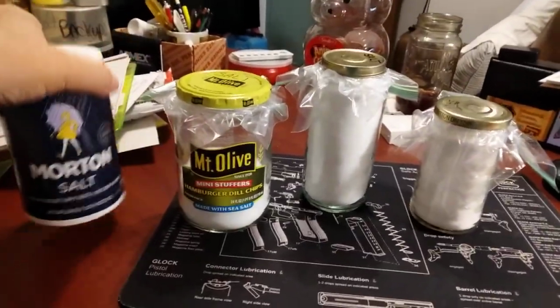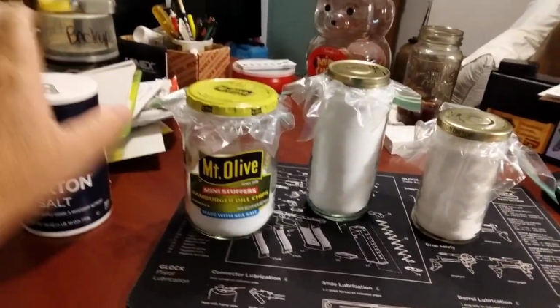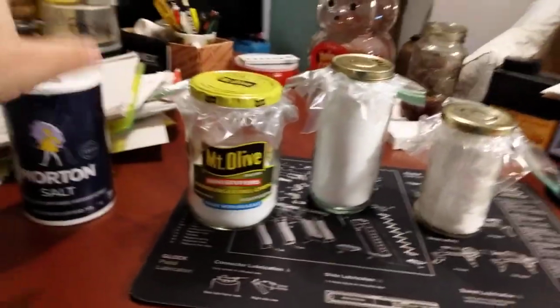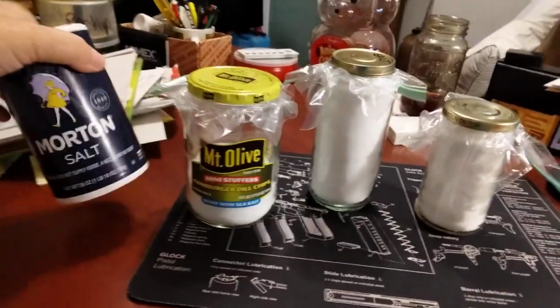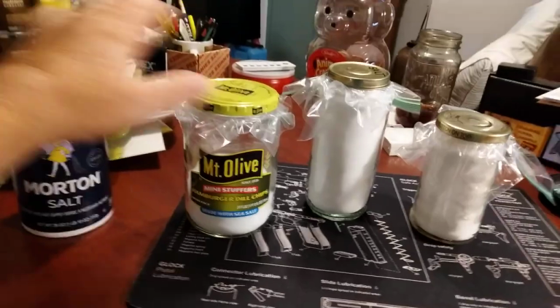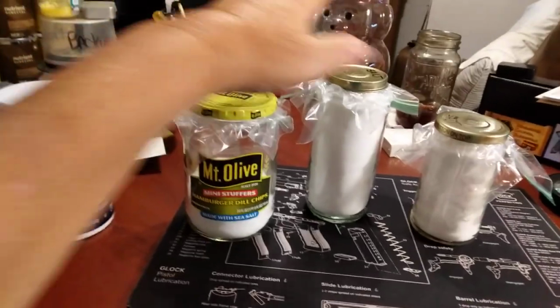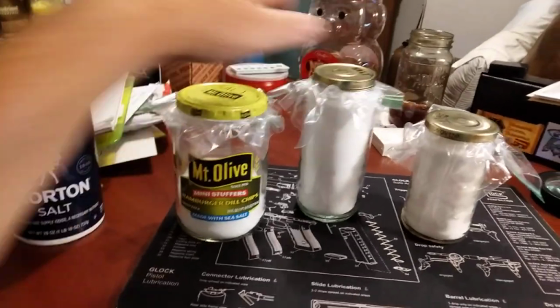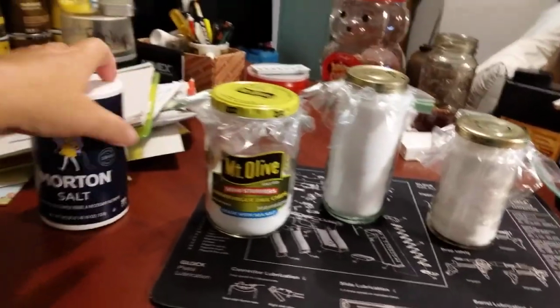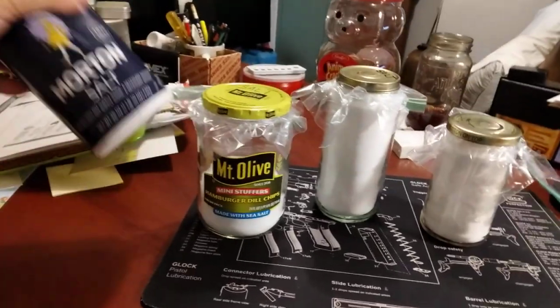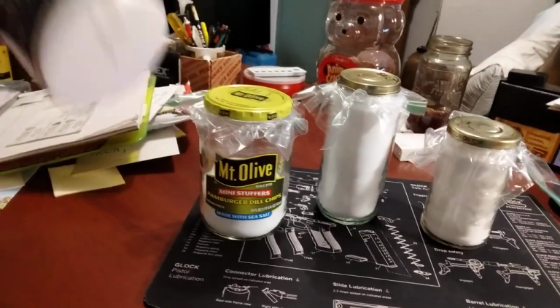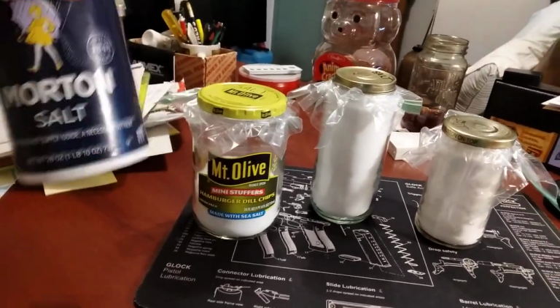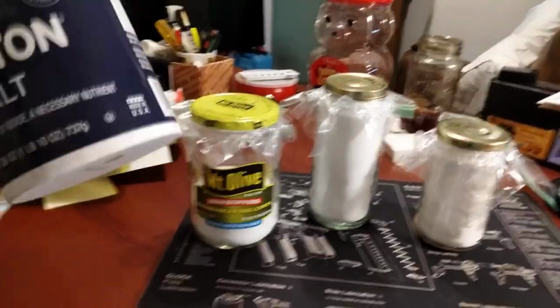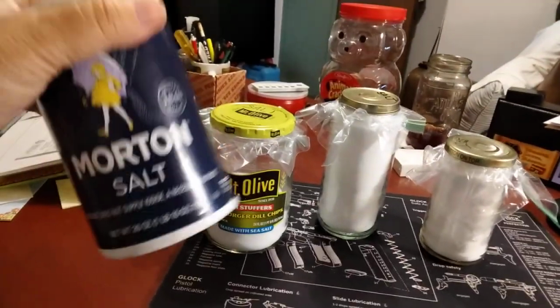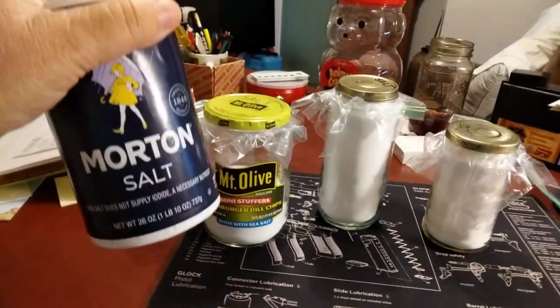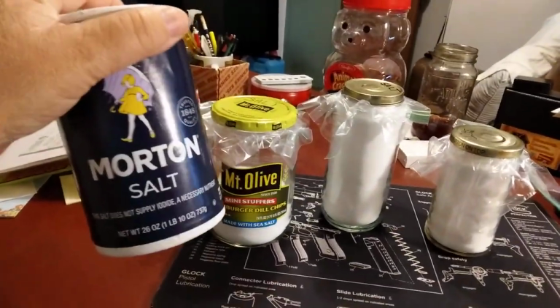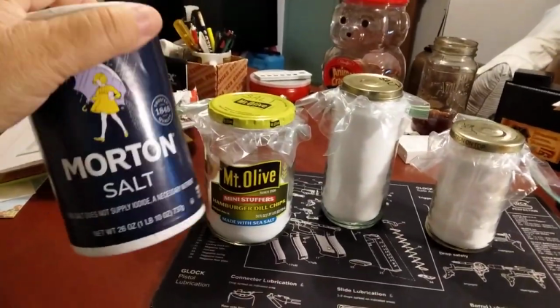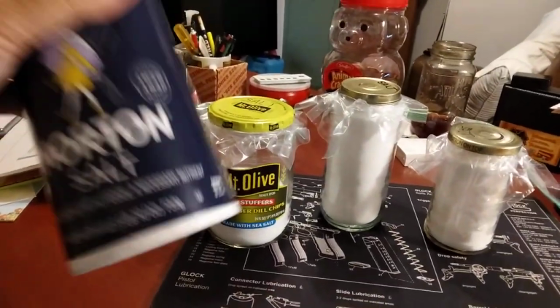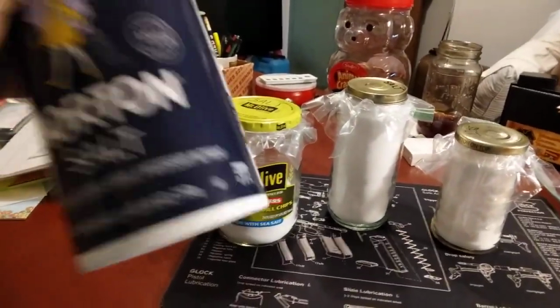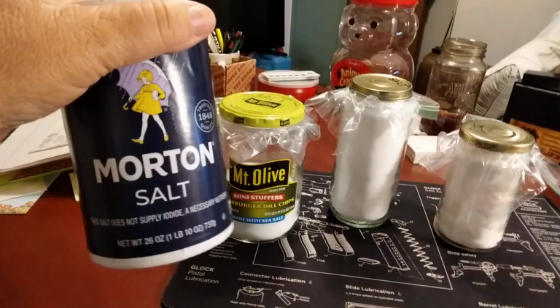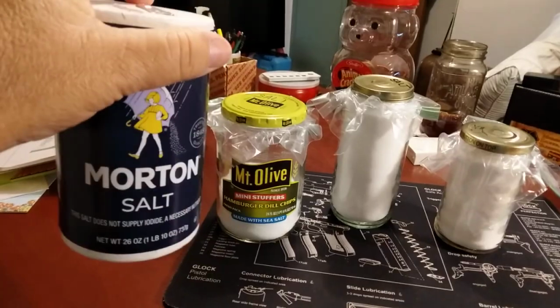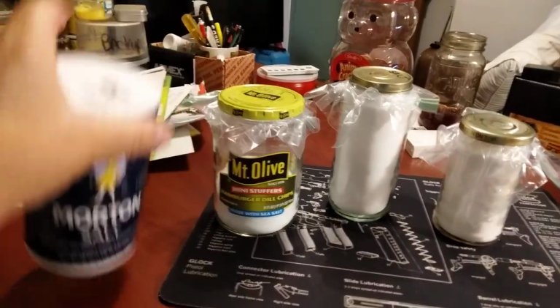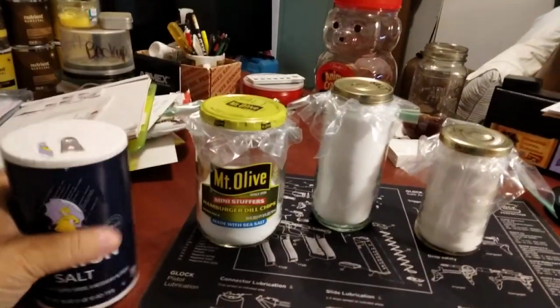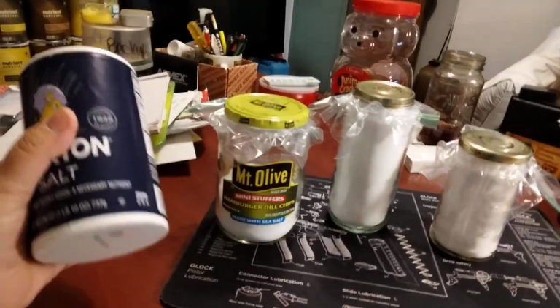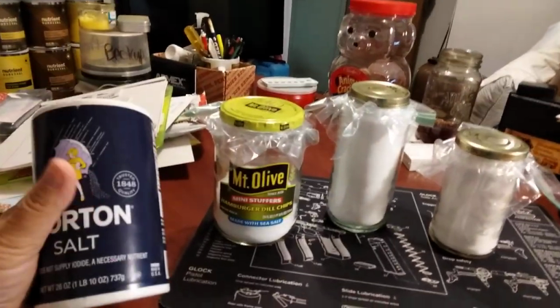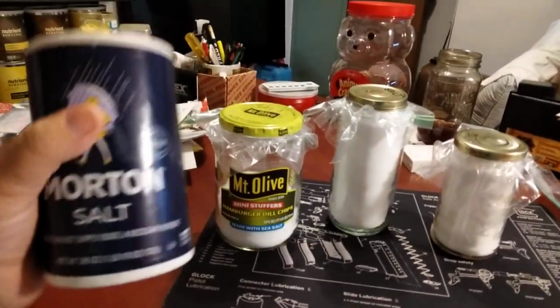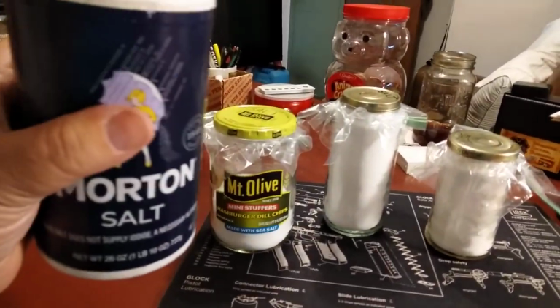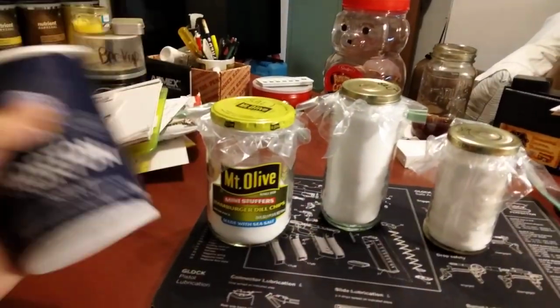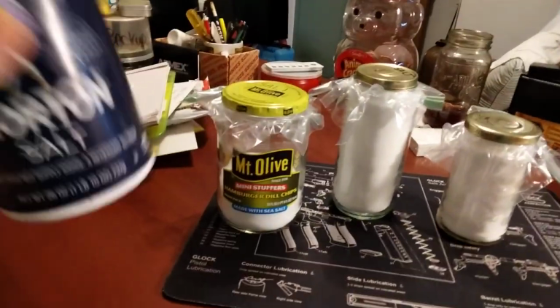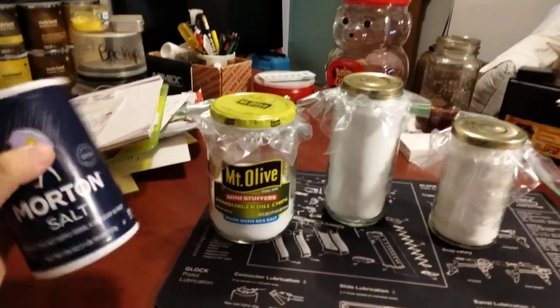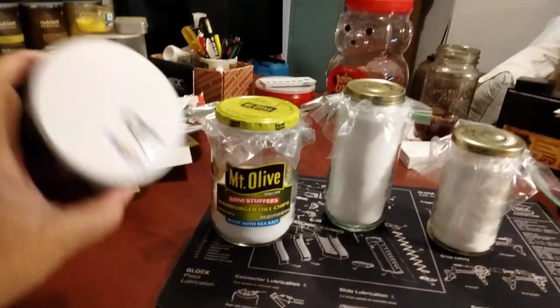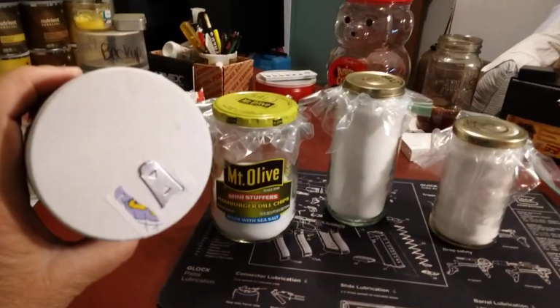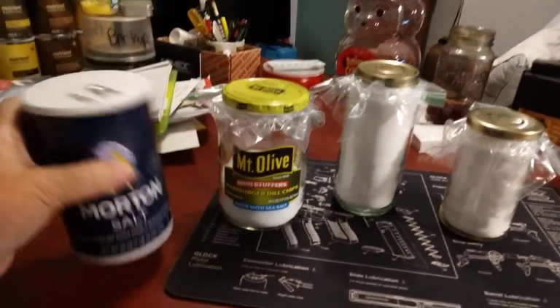I'll take these and empty them into the glass jars before they become a problem. If you don't take the salt out of the original containers and store them long term, your salt will become a big giant rock and you won't be able to get any of it out the little spout.